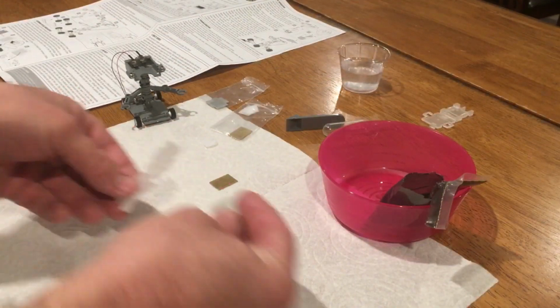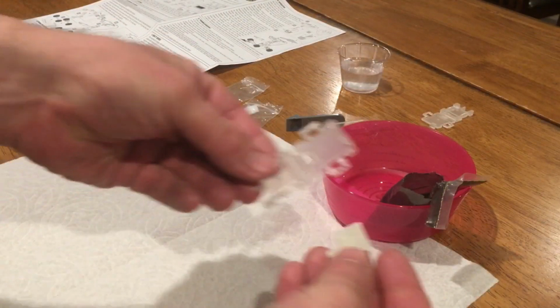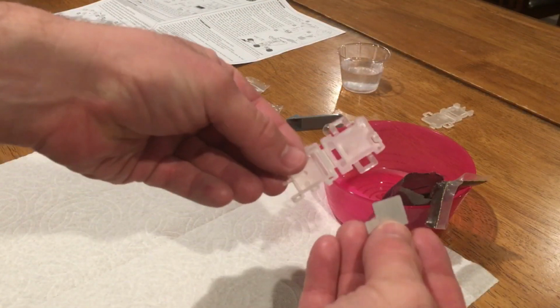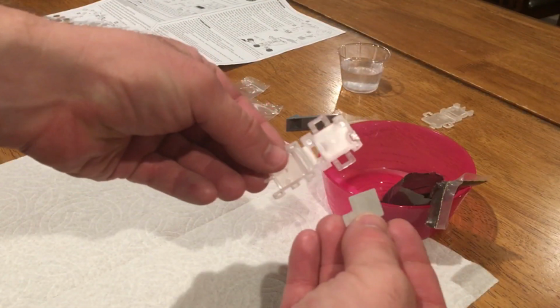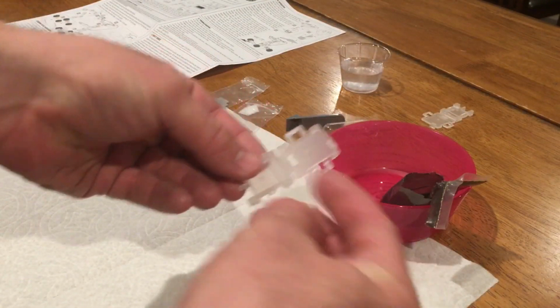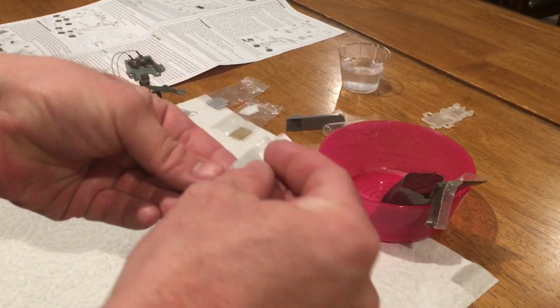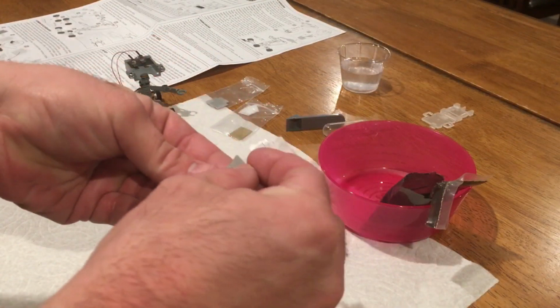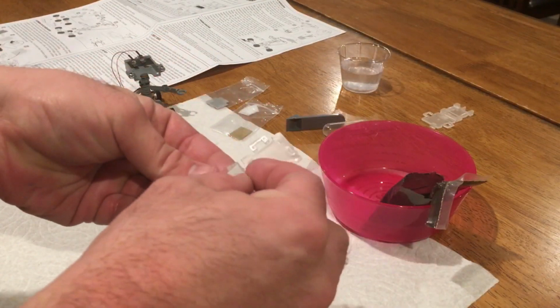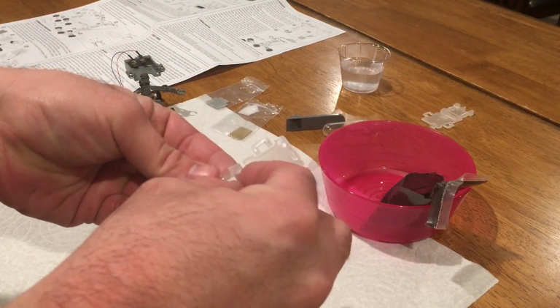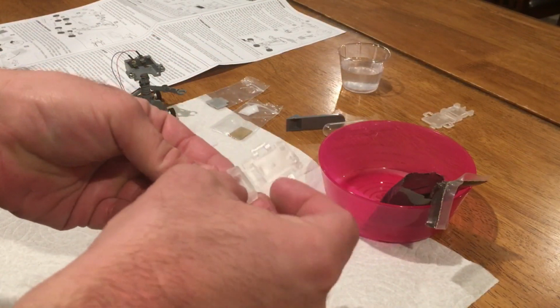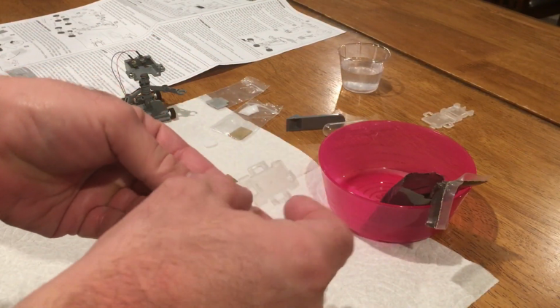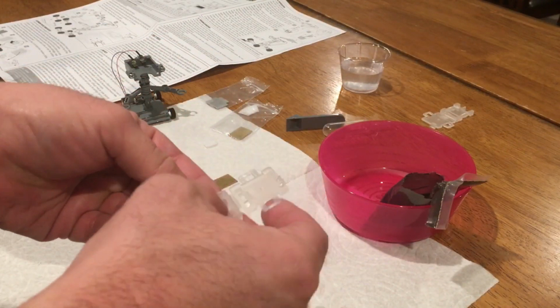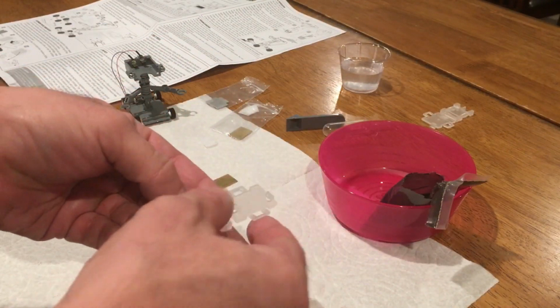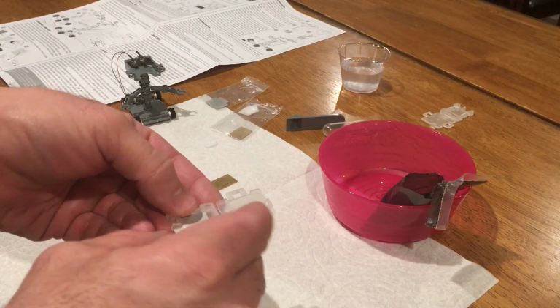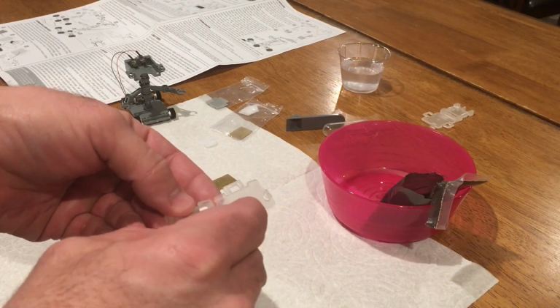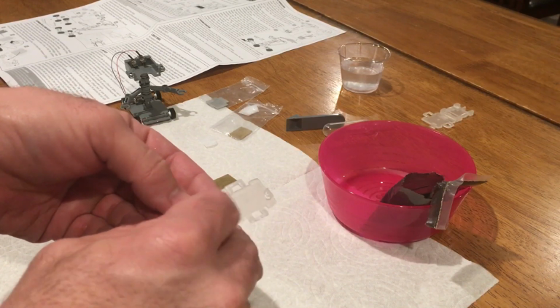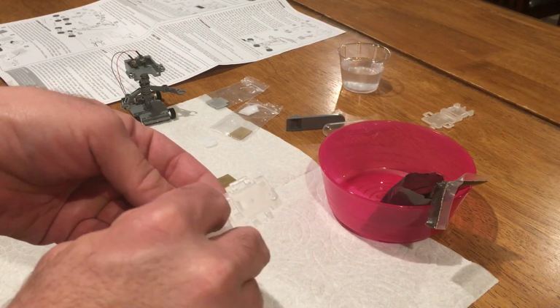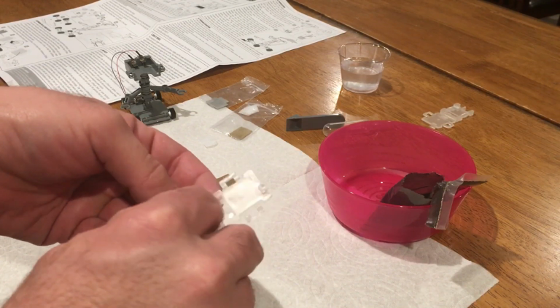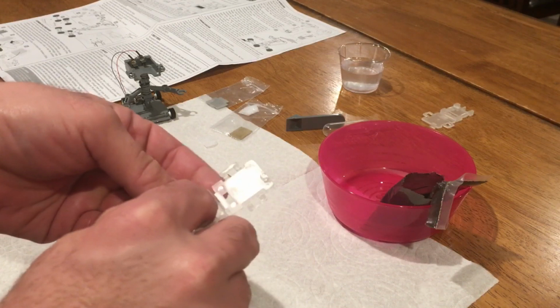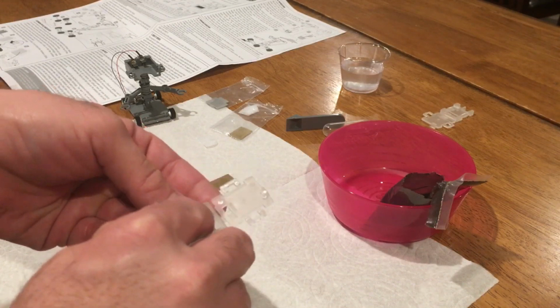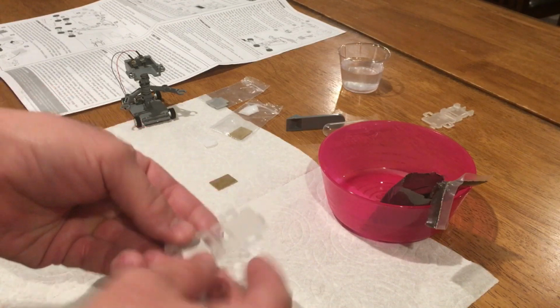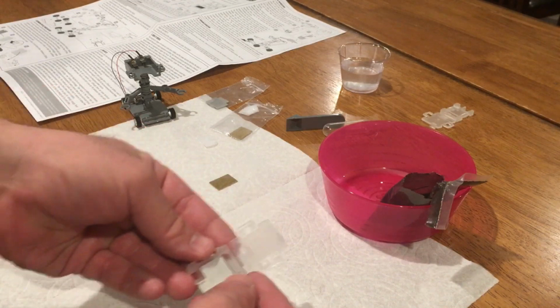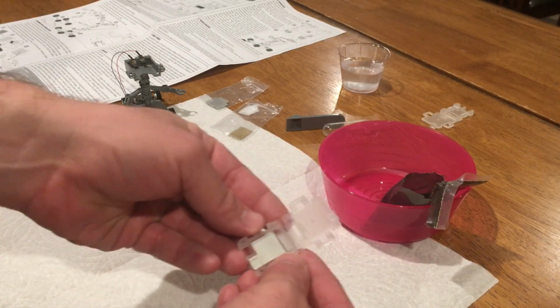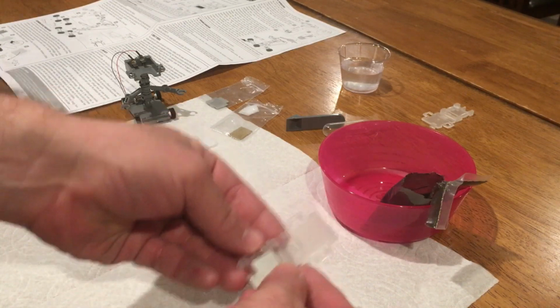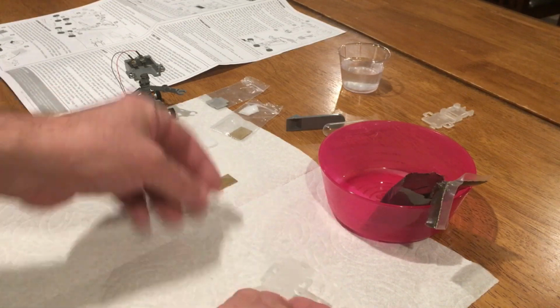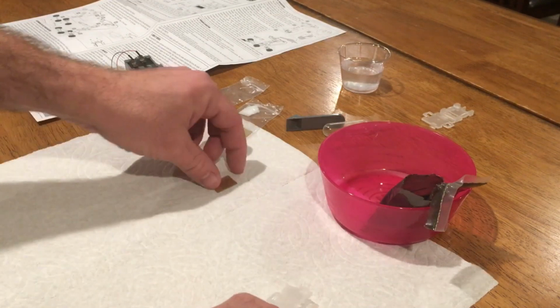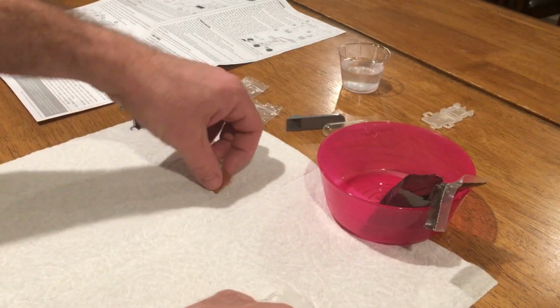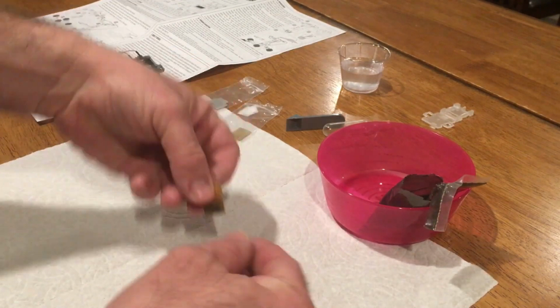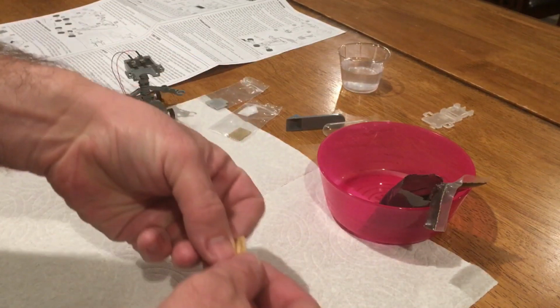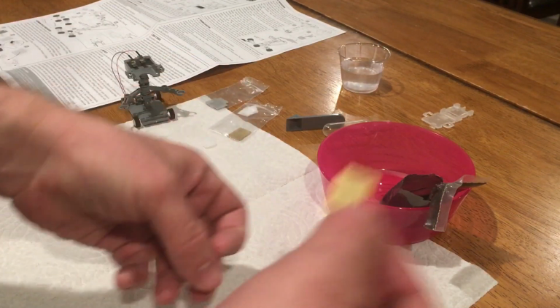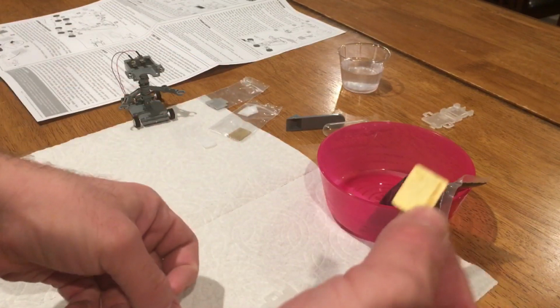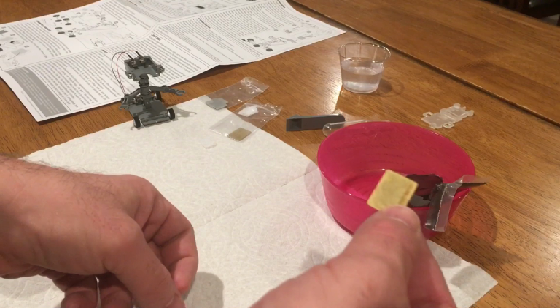All right, so the robot's complete. Now we get to assemble the battery. There's the magnesium strip going in the bottom. And the copper plate goes on the top.